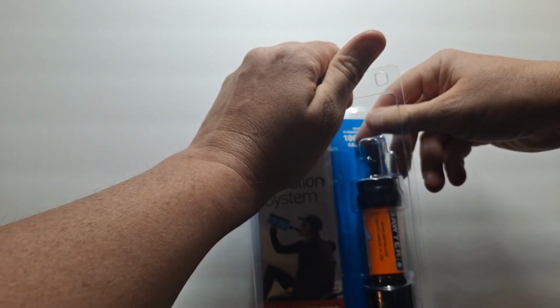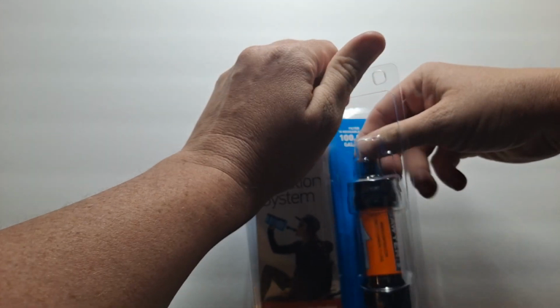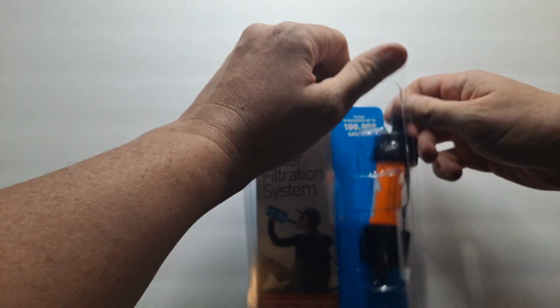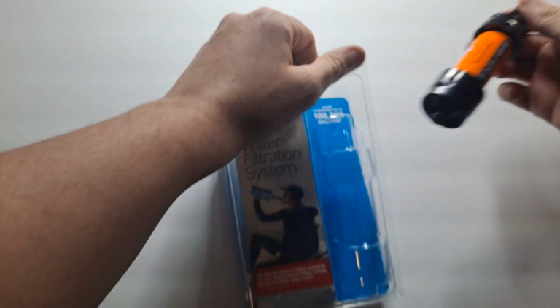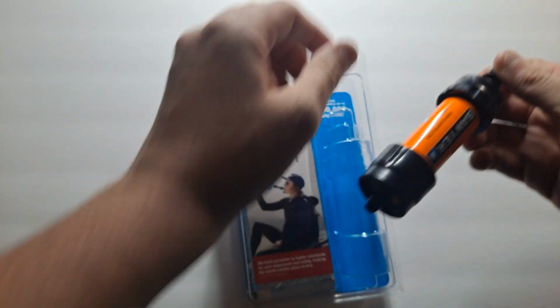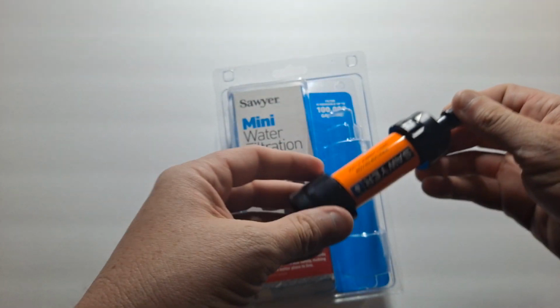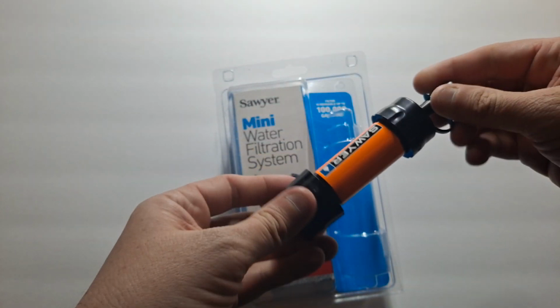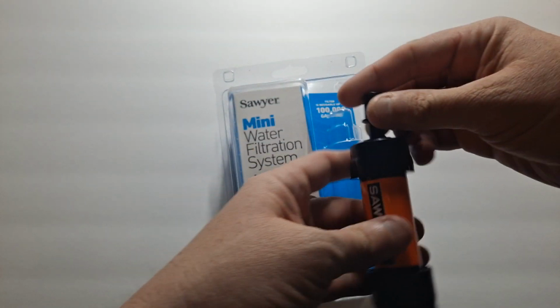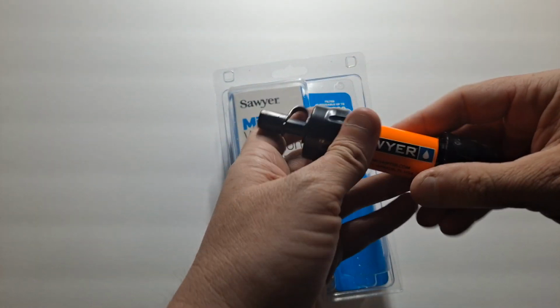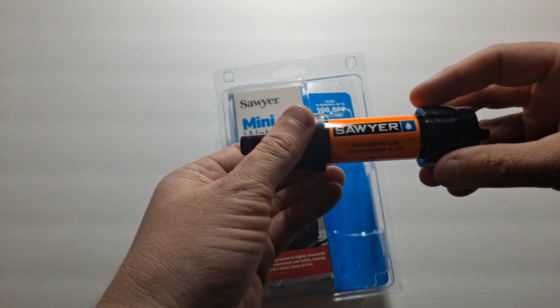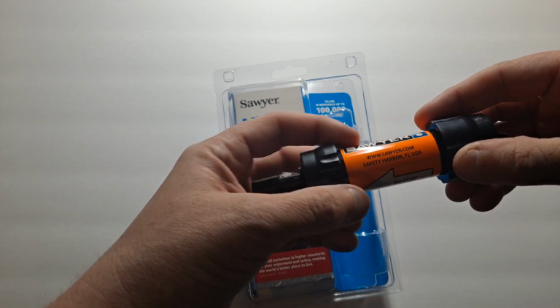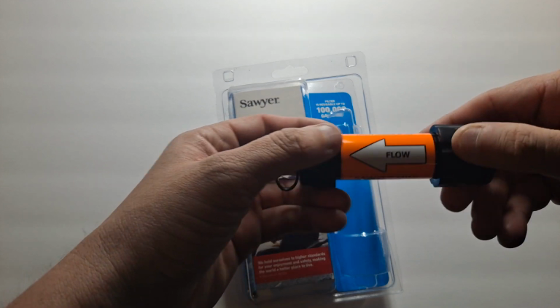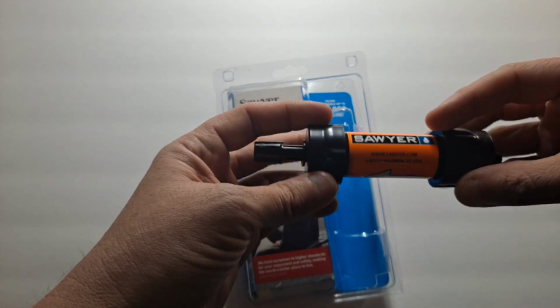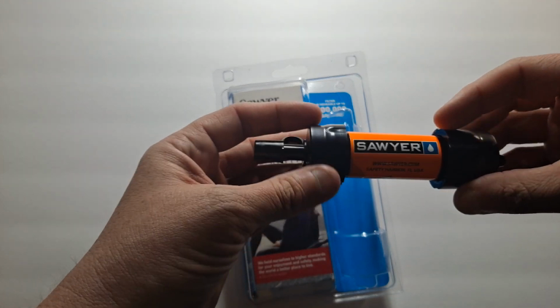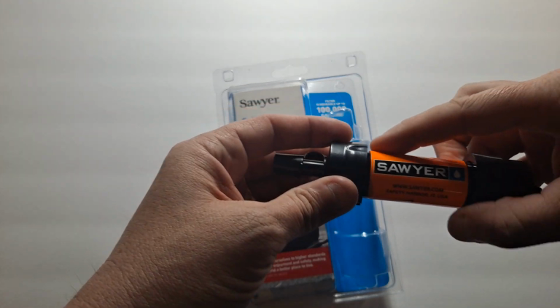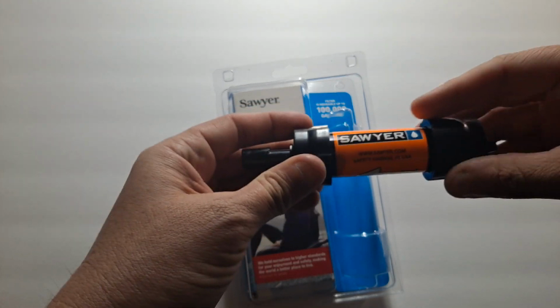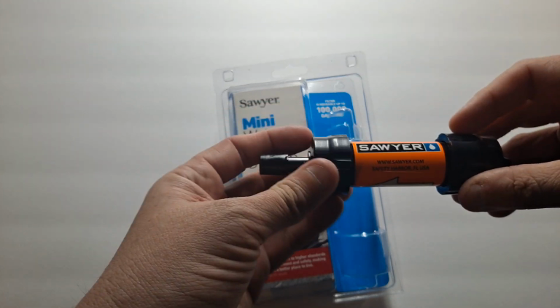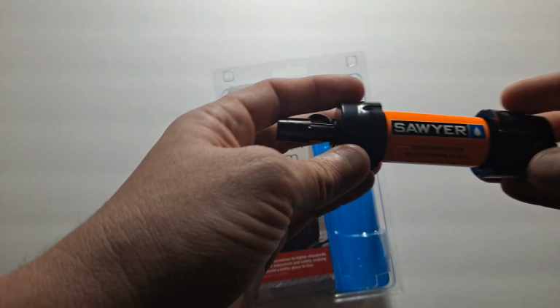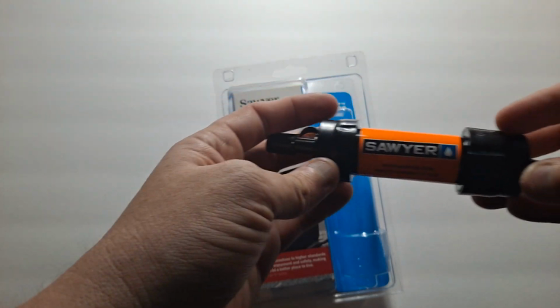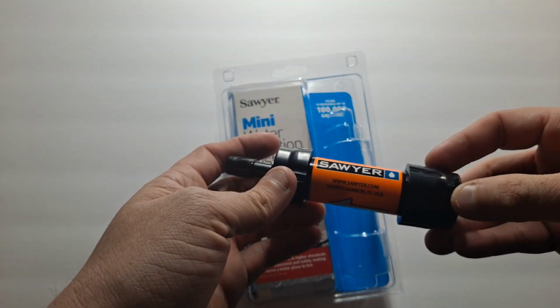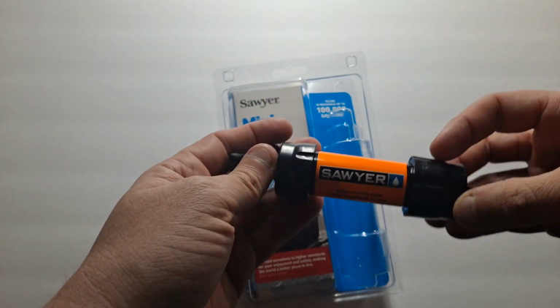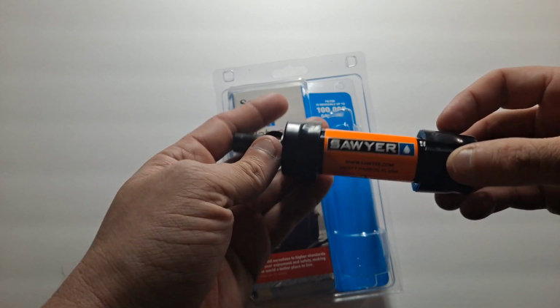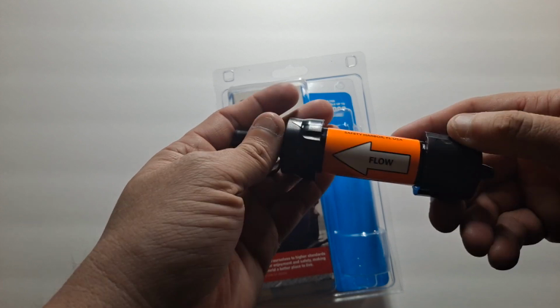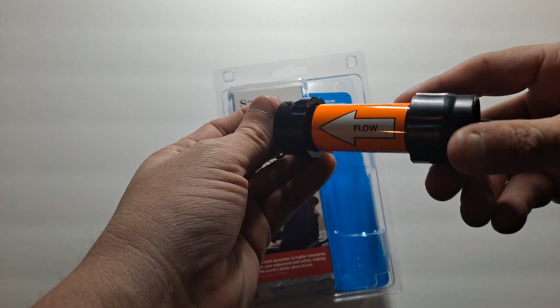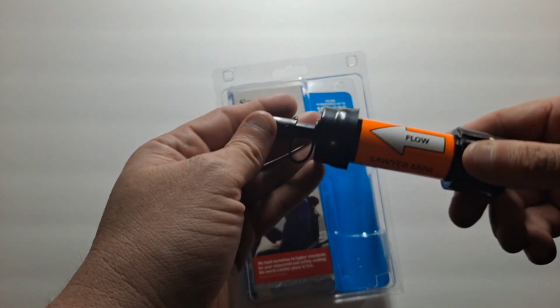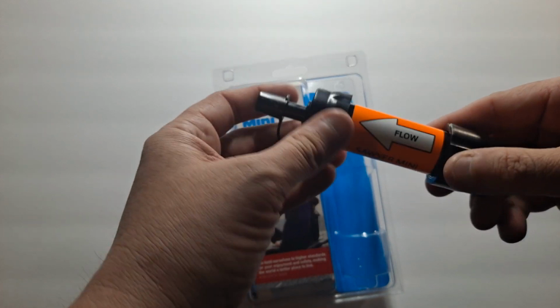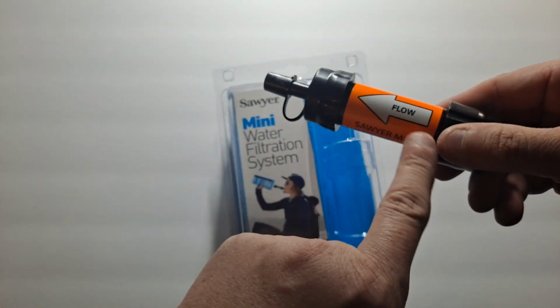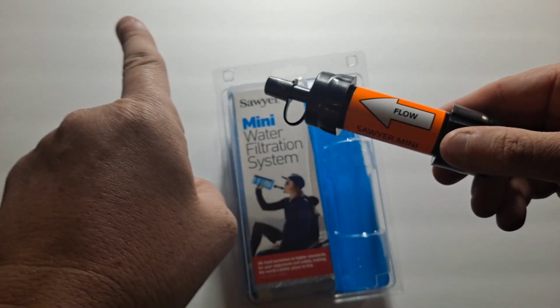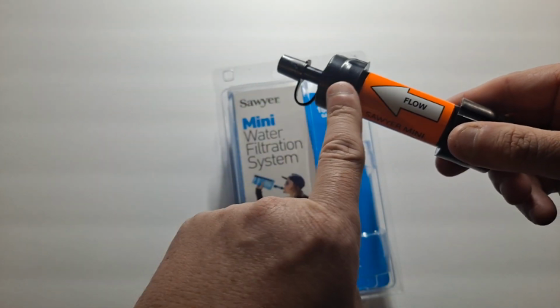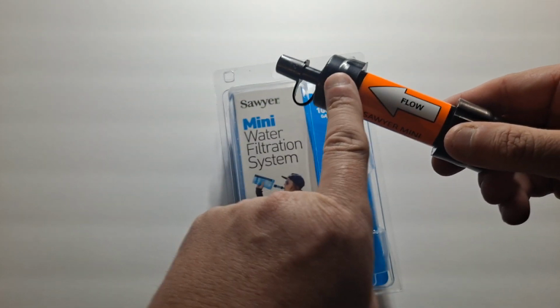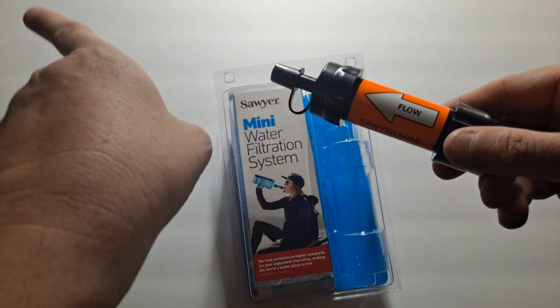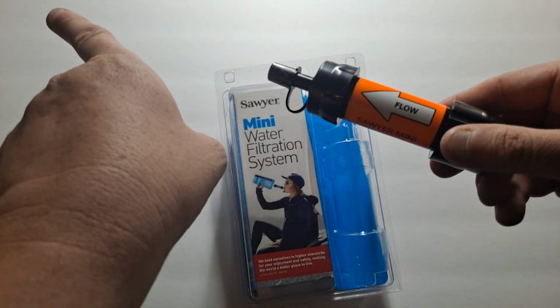First things first is the filter. They actually come in a bunch of different colors or stickers. This one's orange because it's easy to find. Flow obviously goes that way, so your mouth would be in that direction.